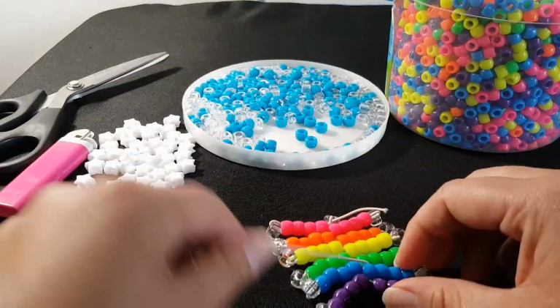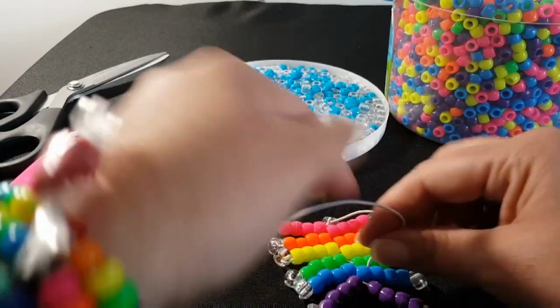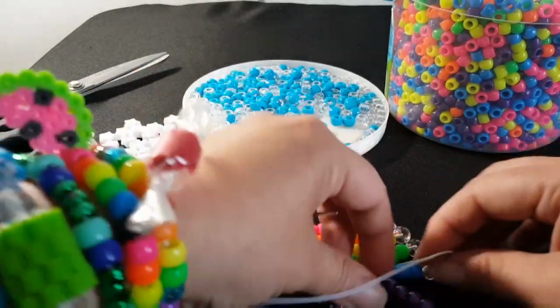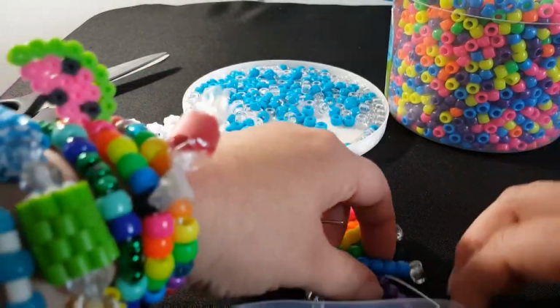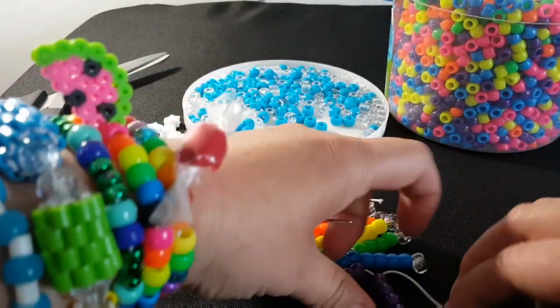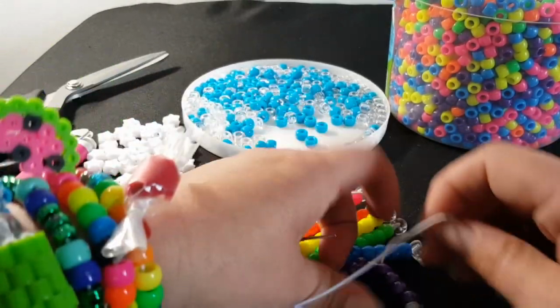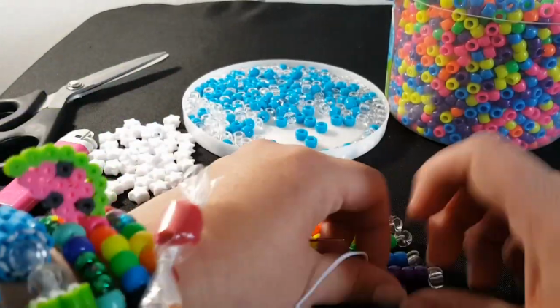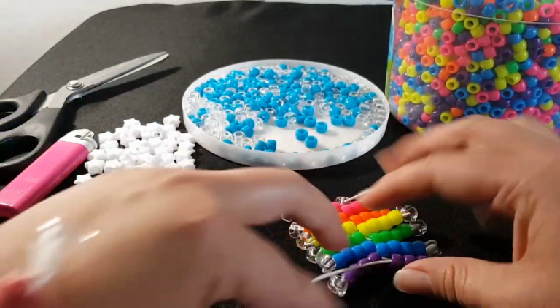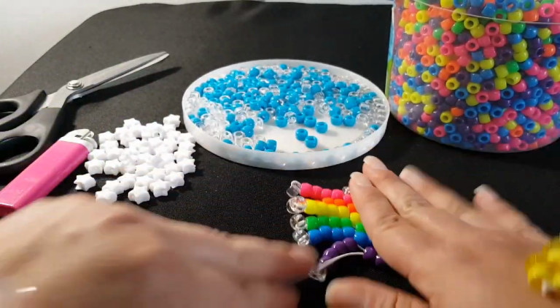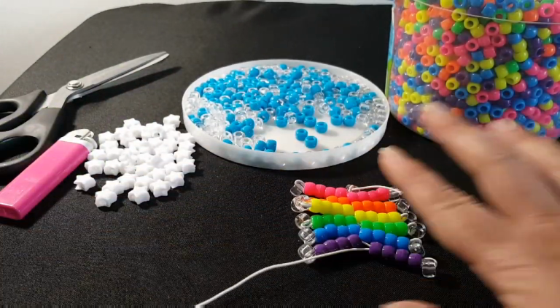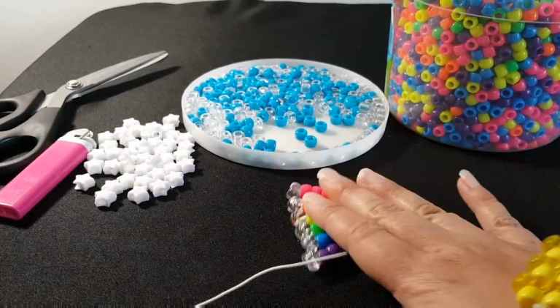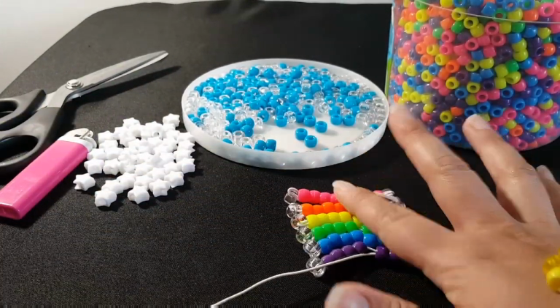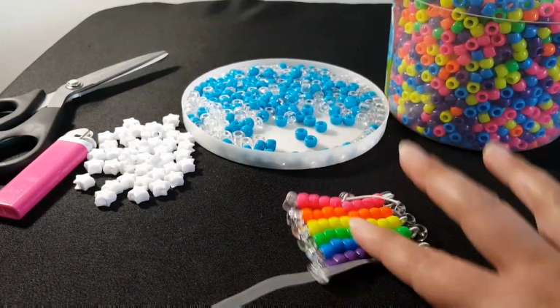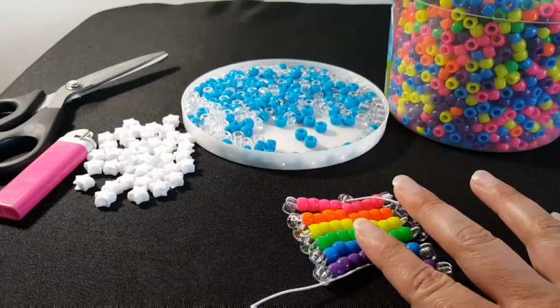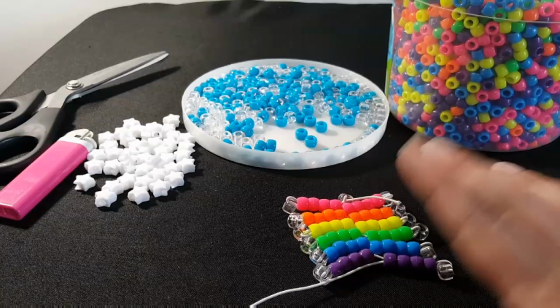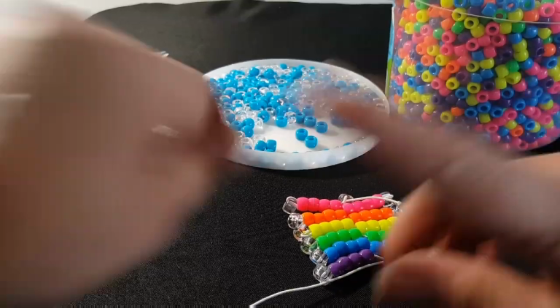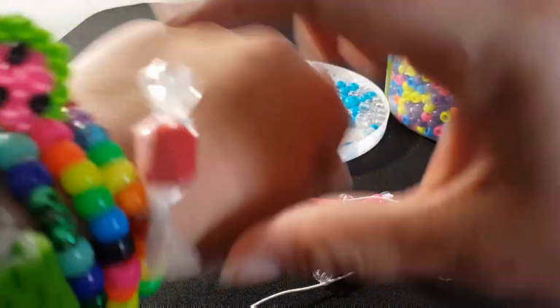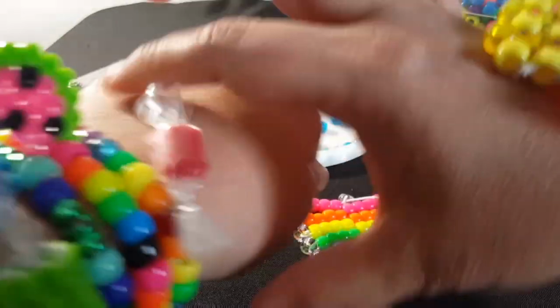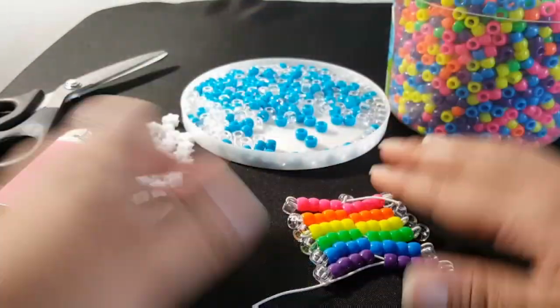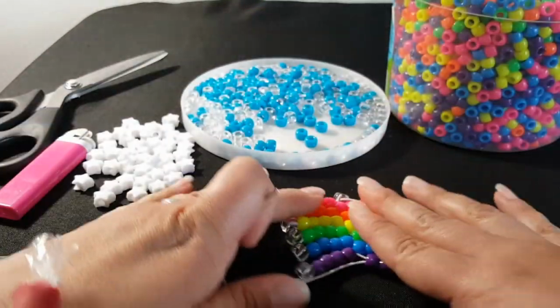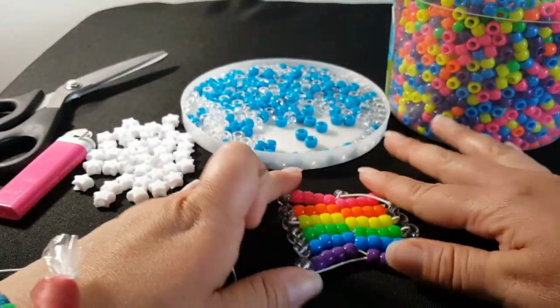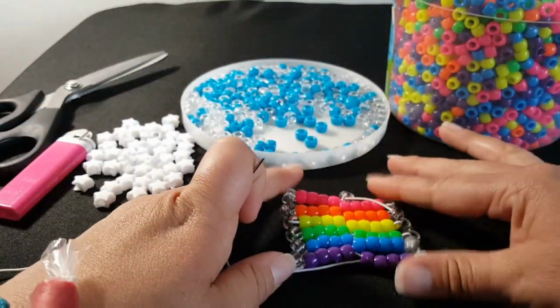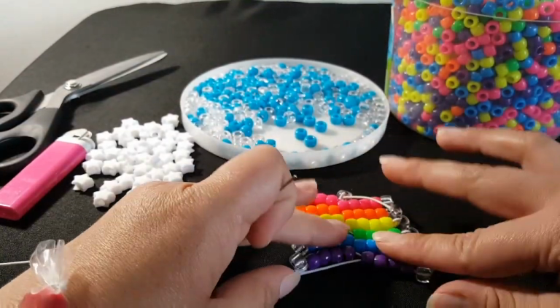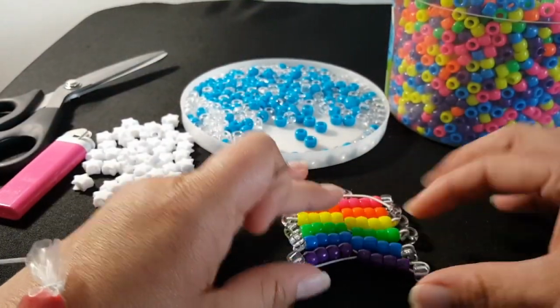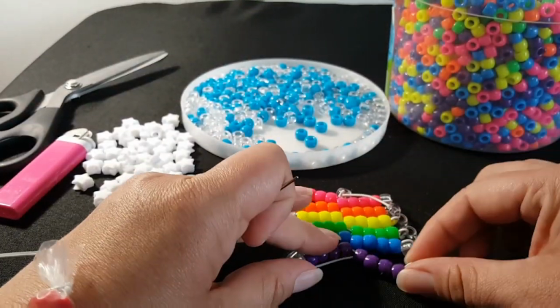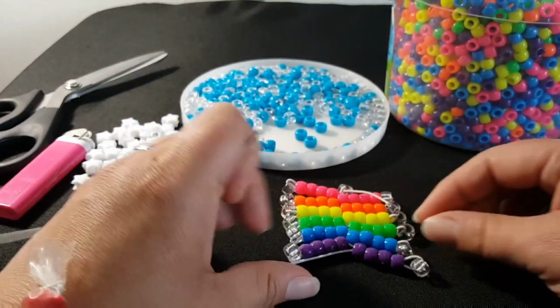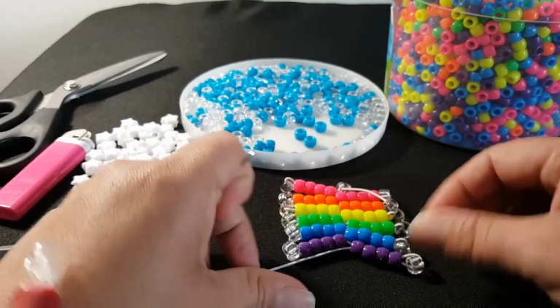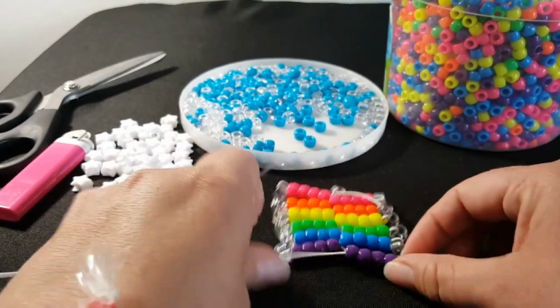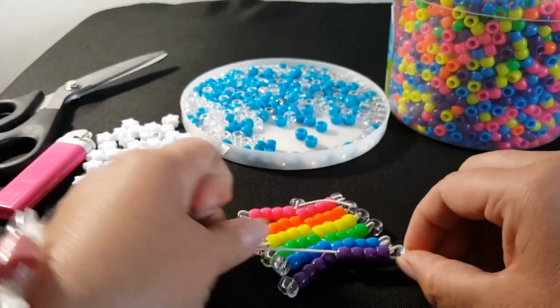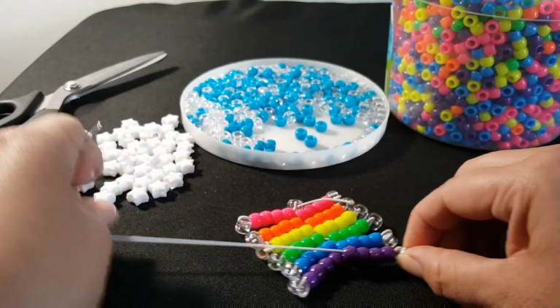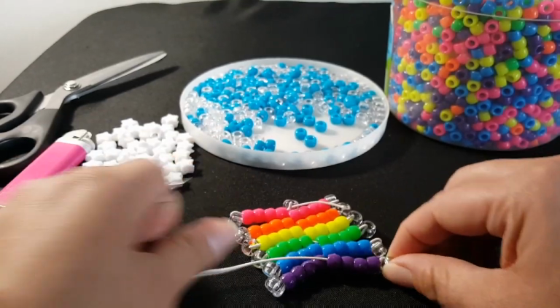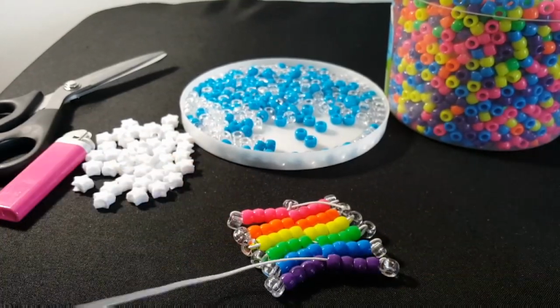I'm going to do a few more sets of rainbow and then I'll measure my wrist to see if it's long enough. You guys go ahead and do the same and then I'll show you the next step.